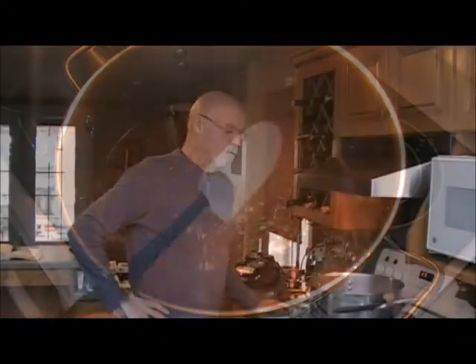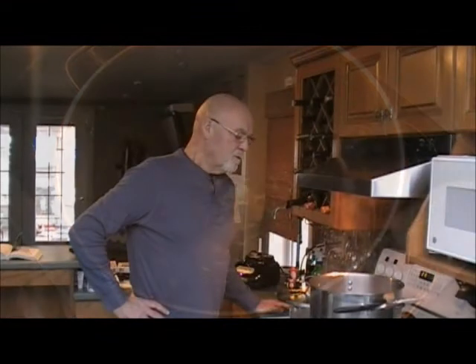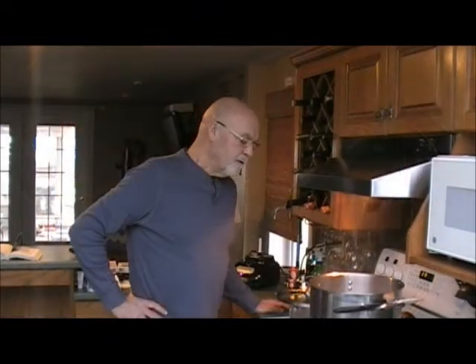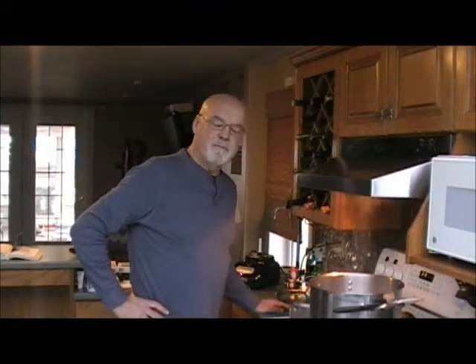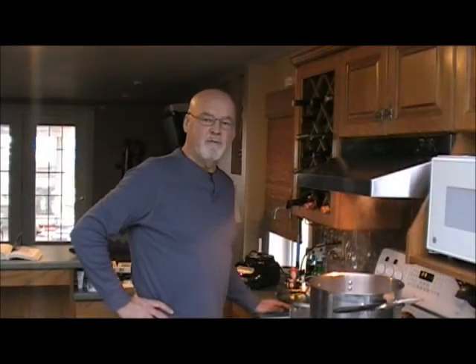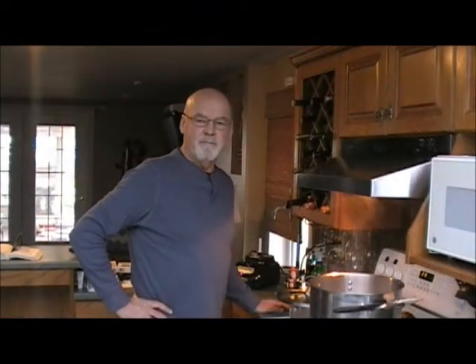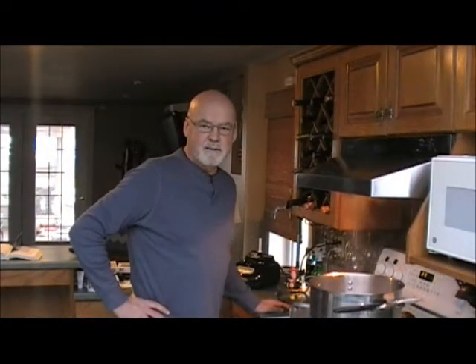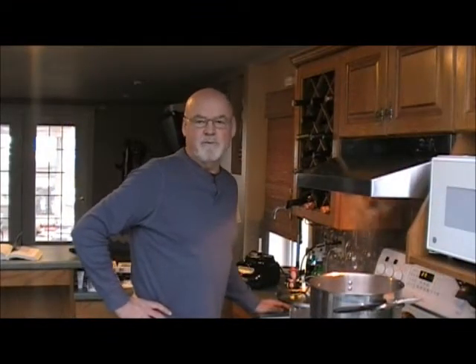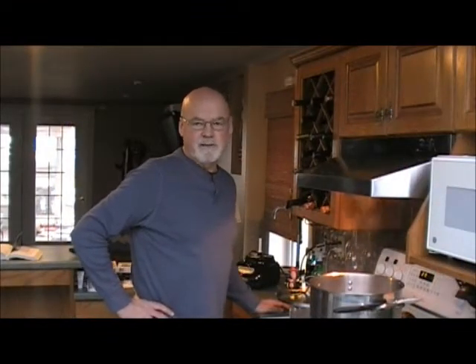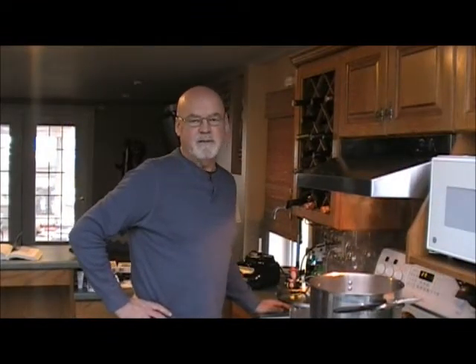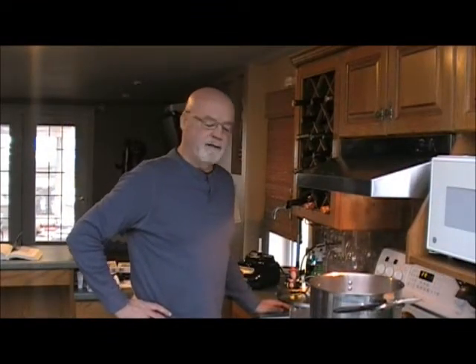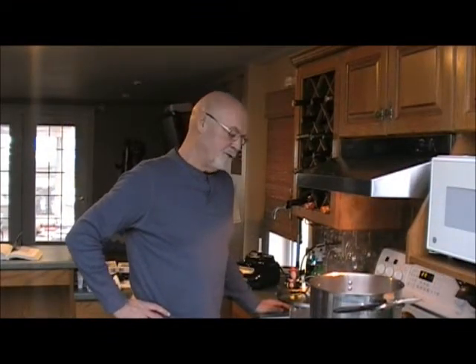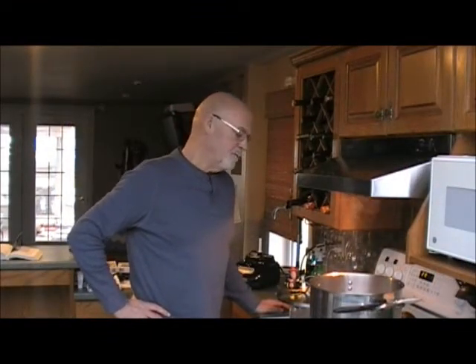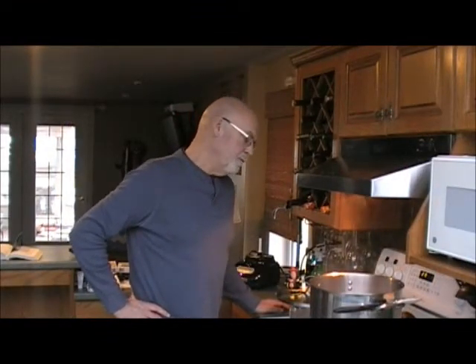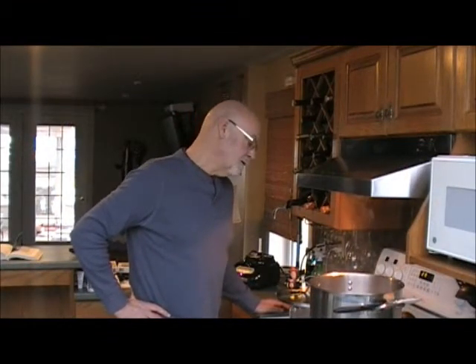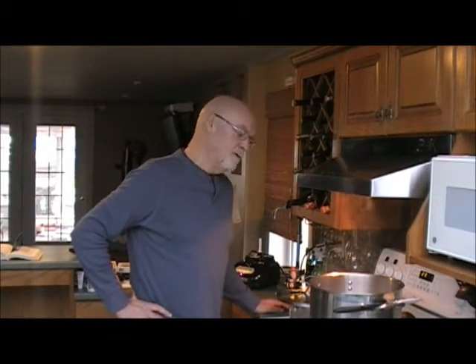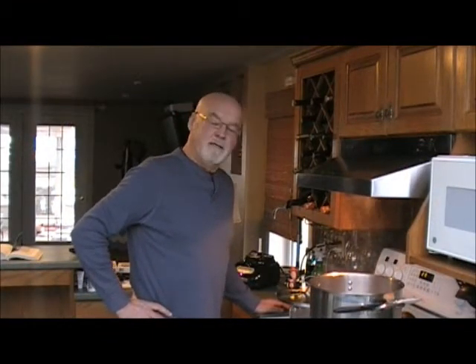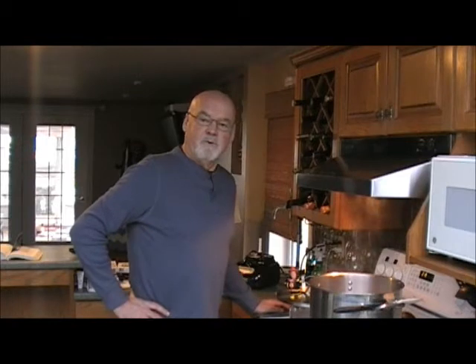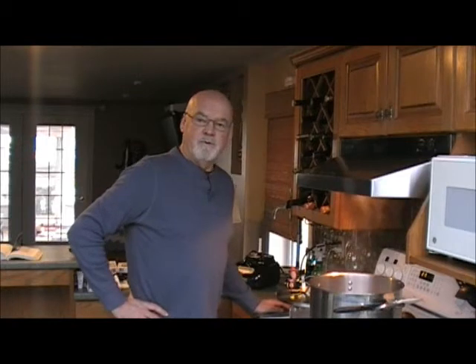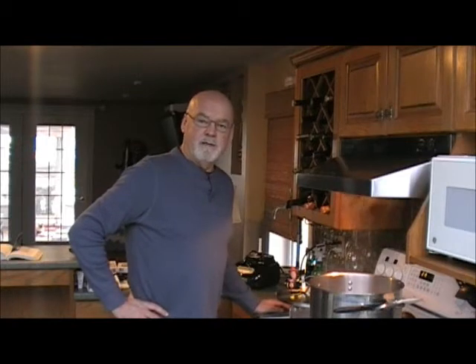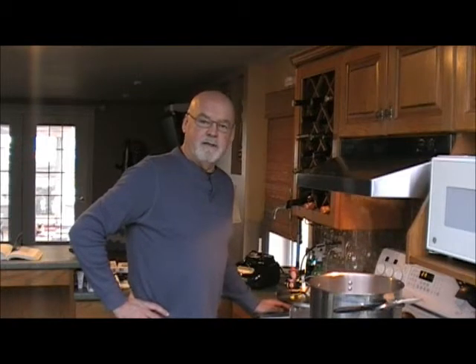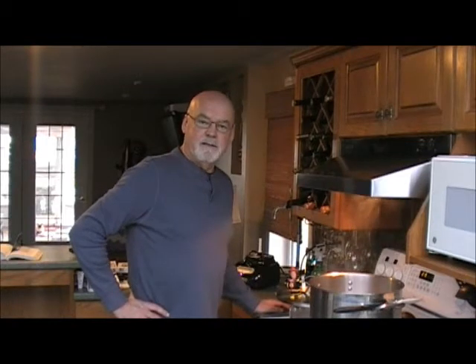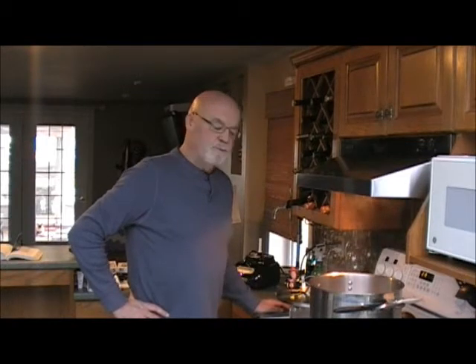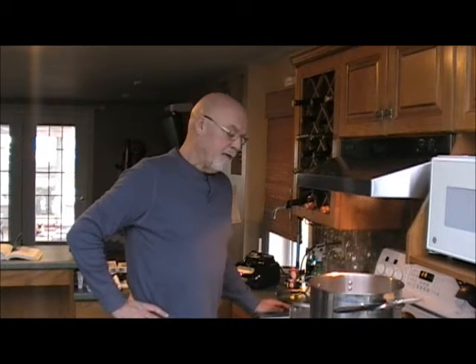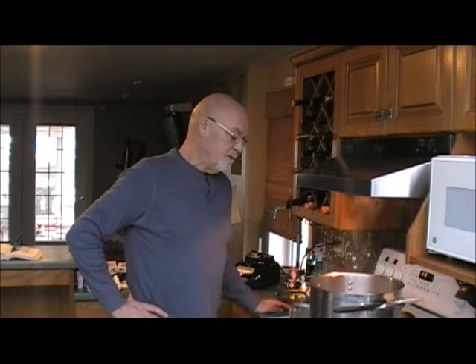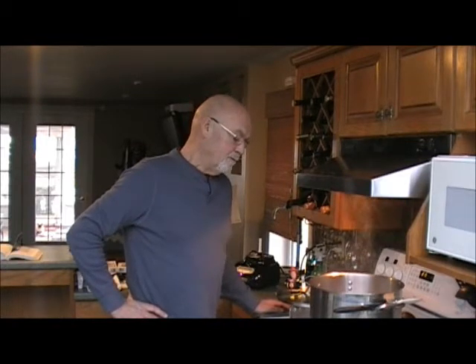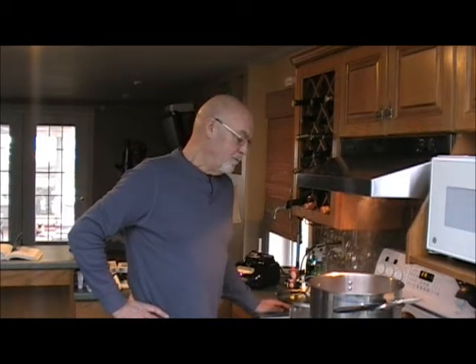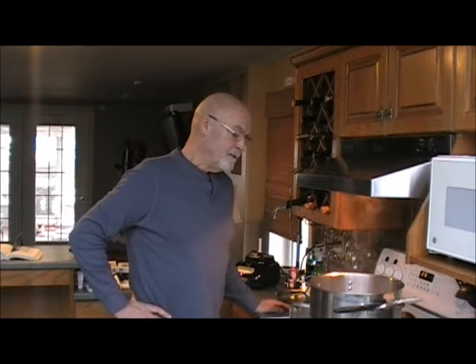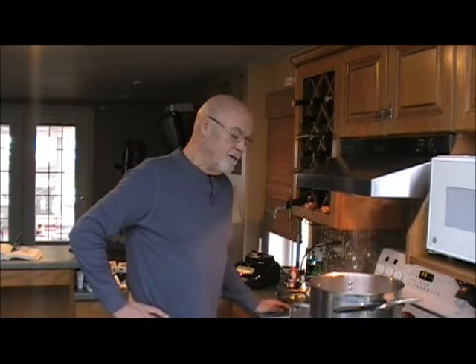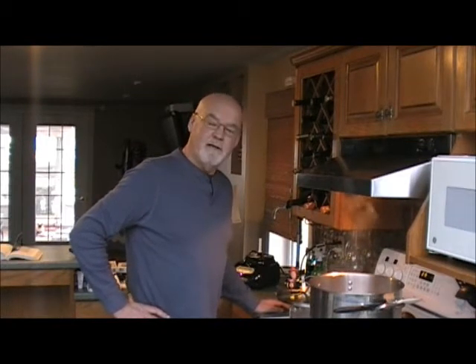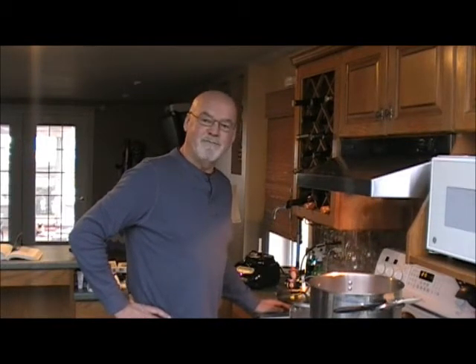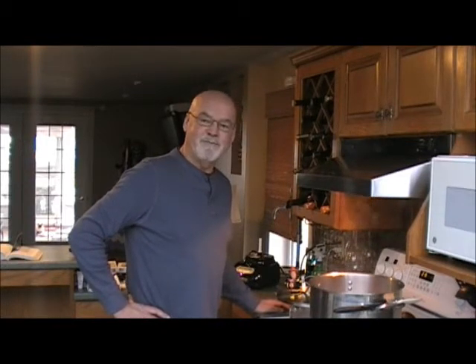We've let it simmer for 45 minutes now, and we've tasted it — it's just the way we want it. So we'll let it cool now, and then we'll package some, freeze some, and we'll have some for supper.